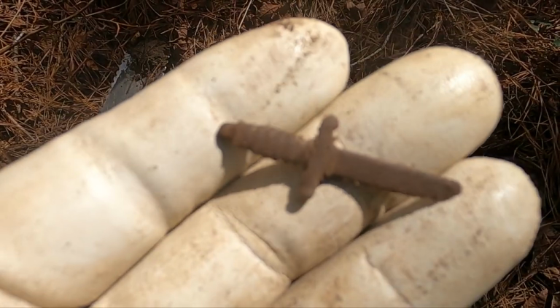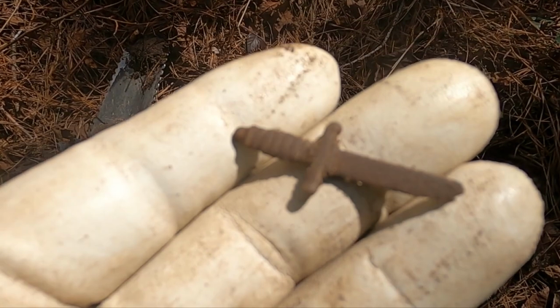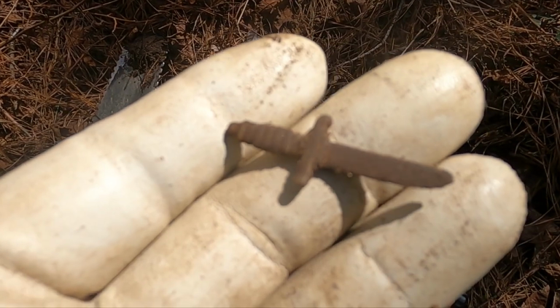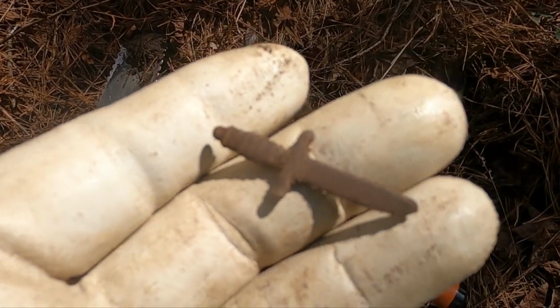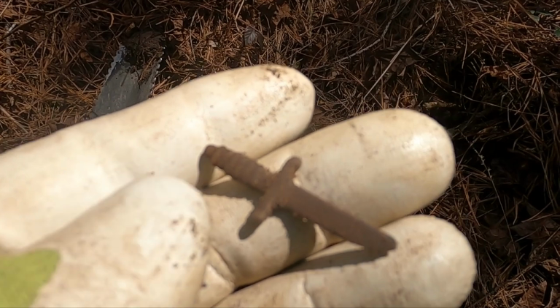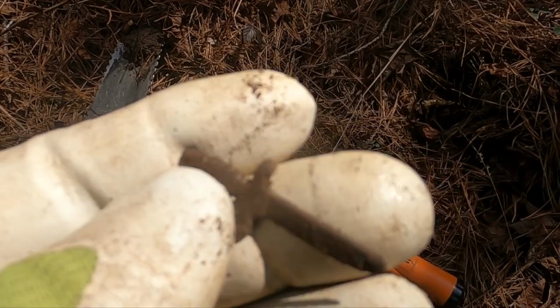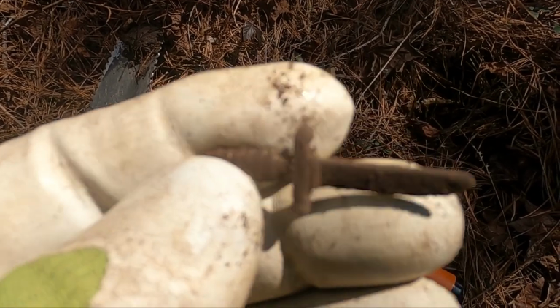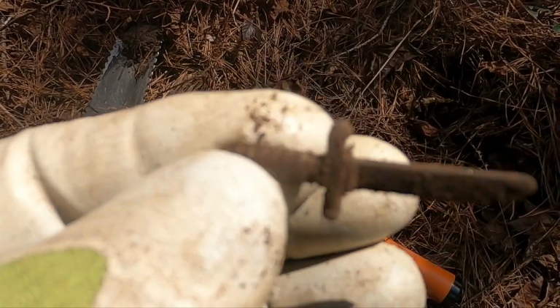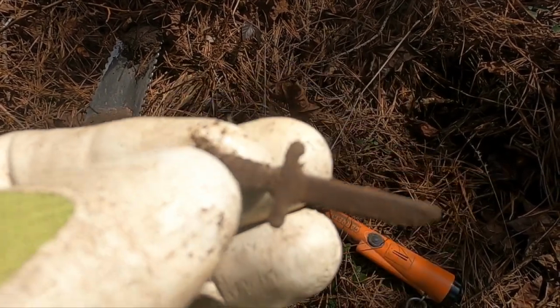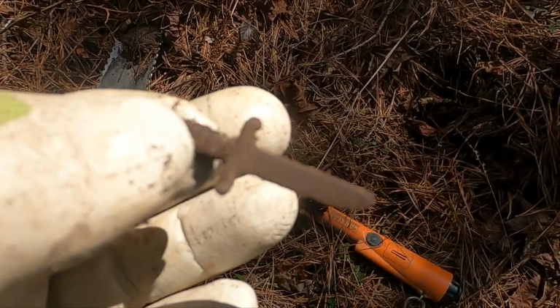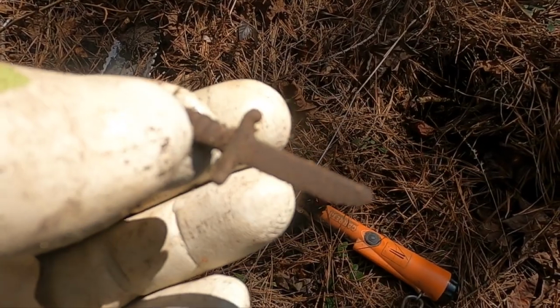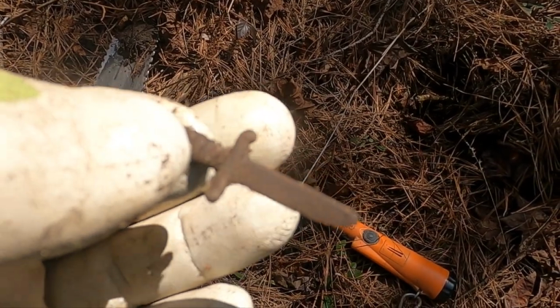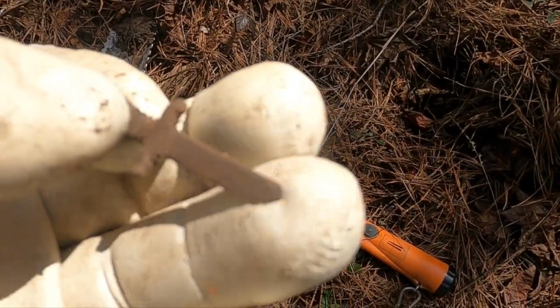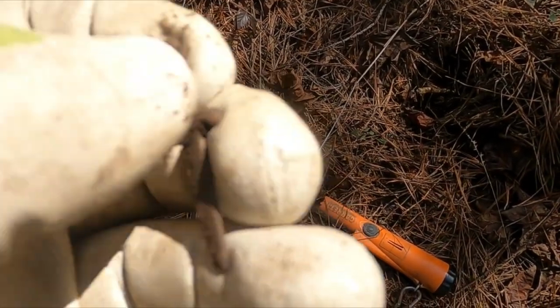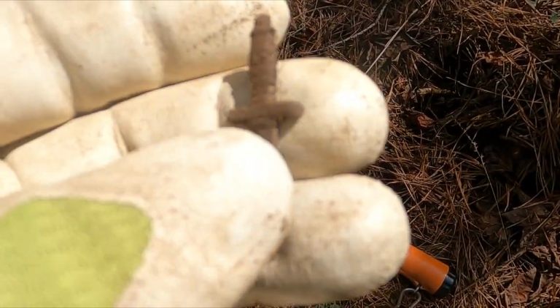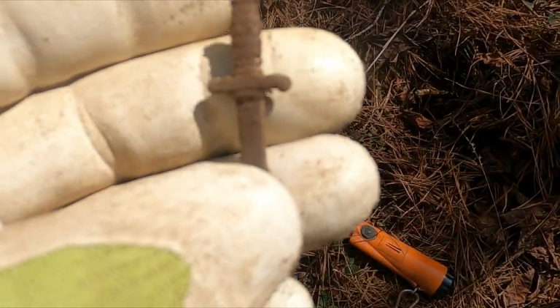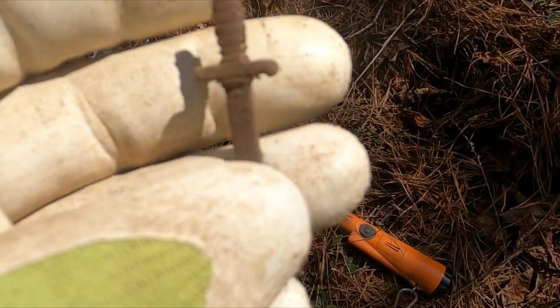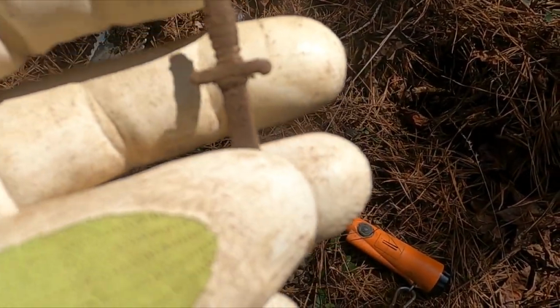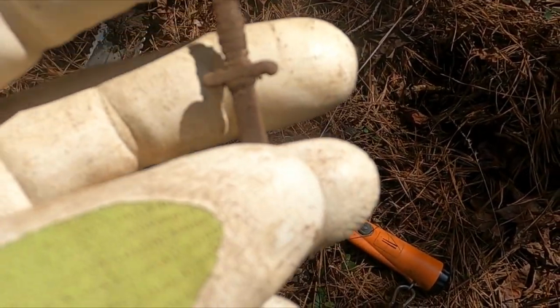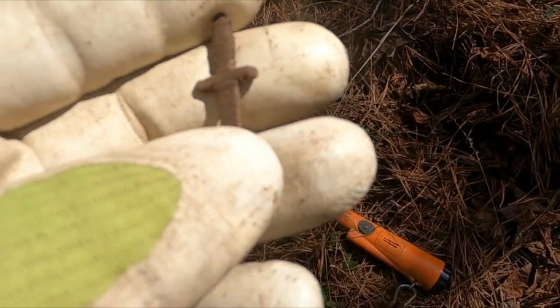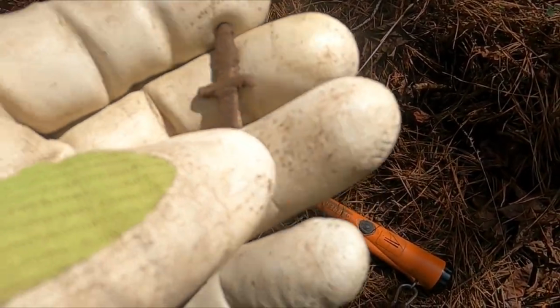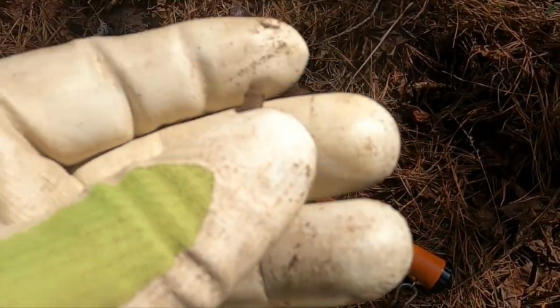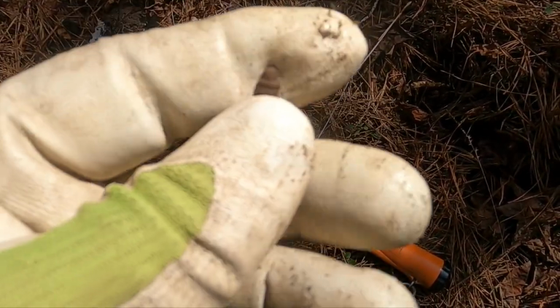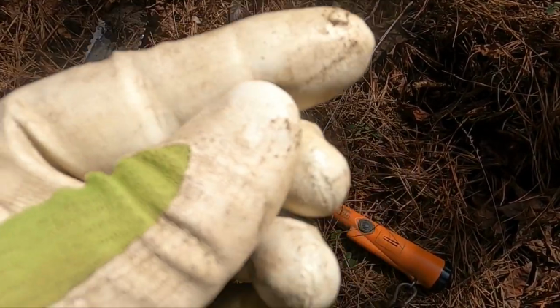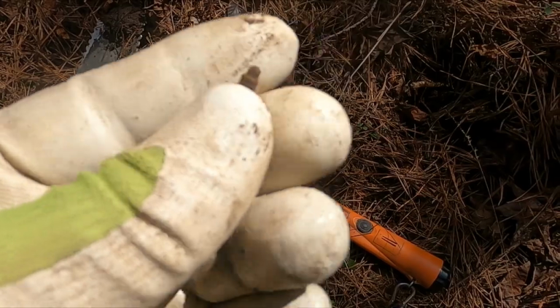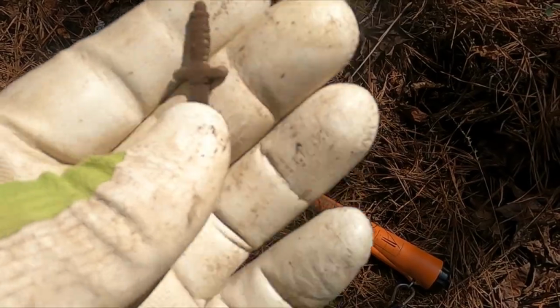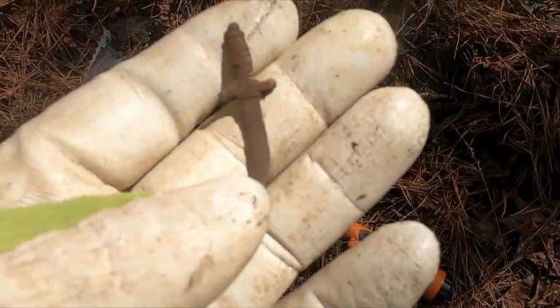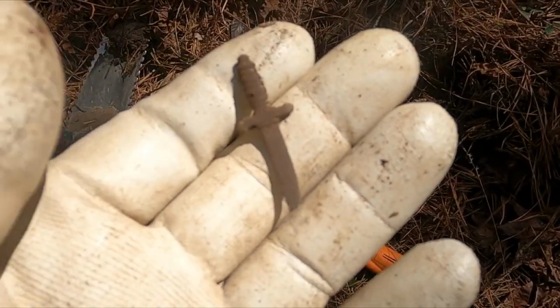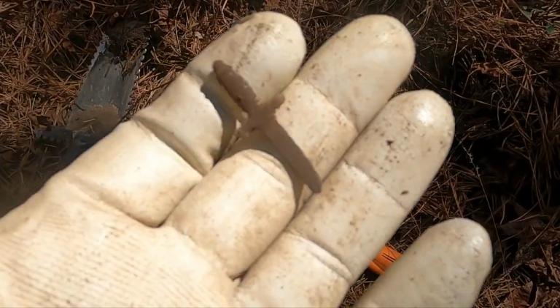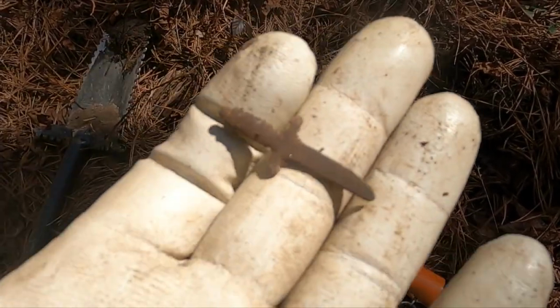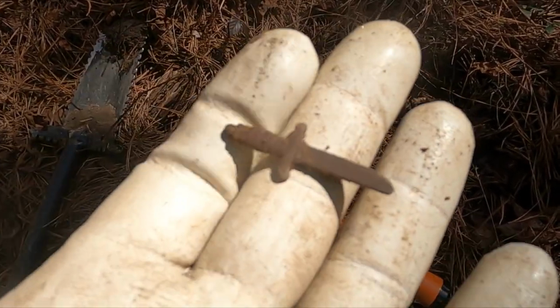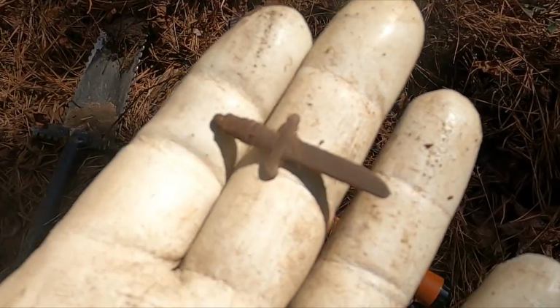Oh man, look at that - a little toy sword! How cool is that? It's a nice little relic.